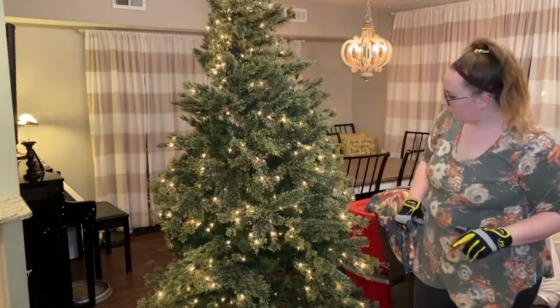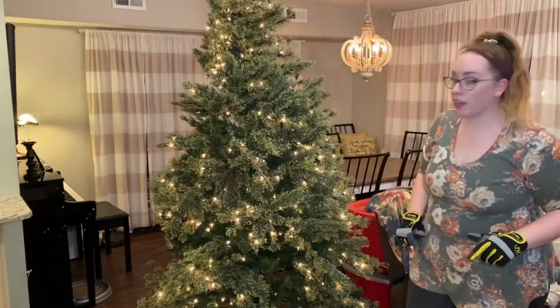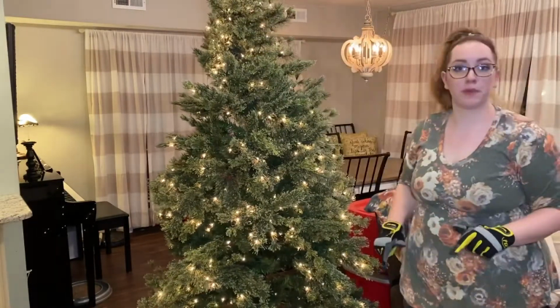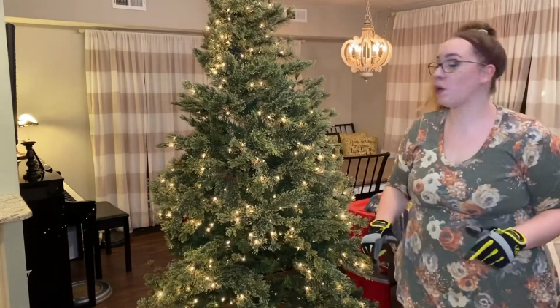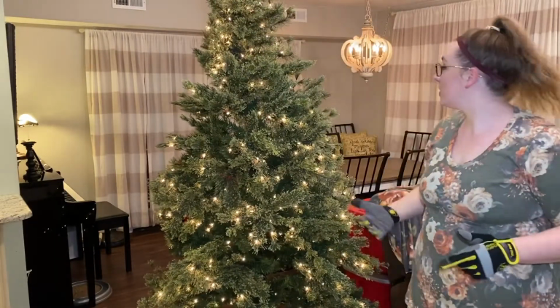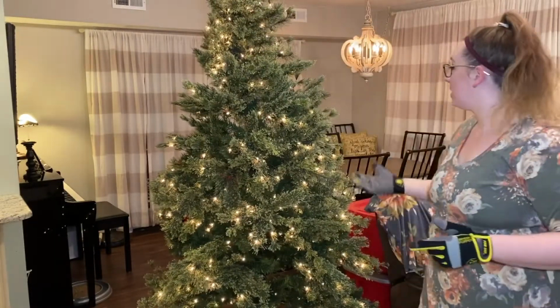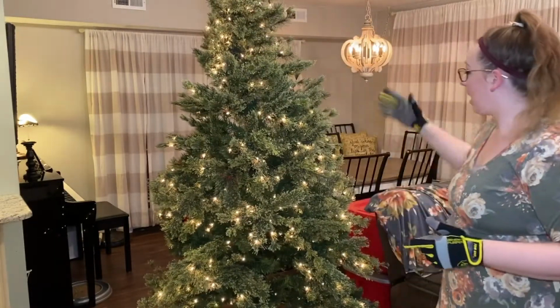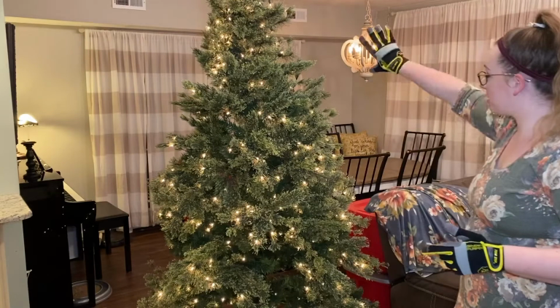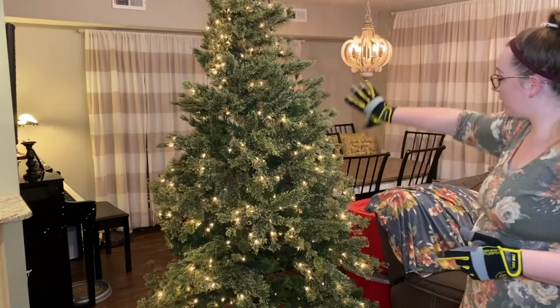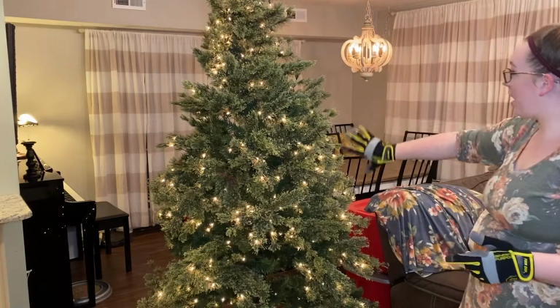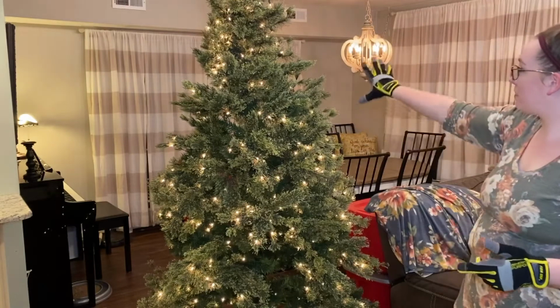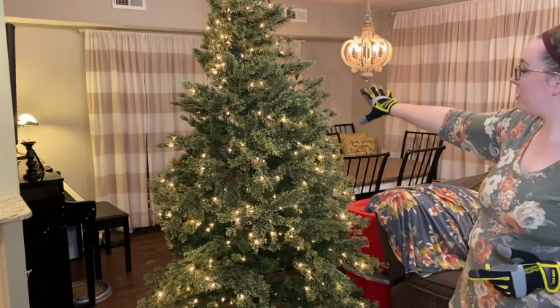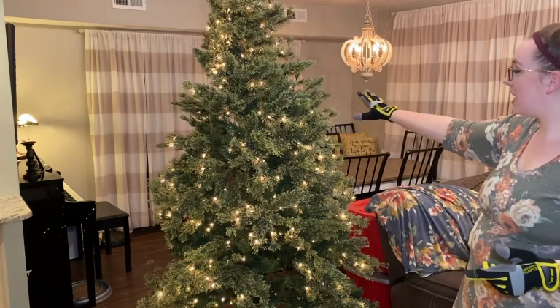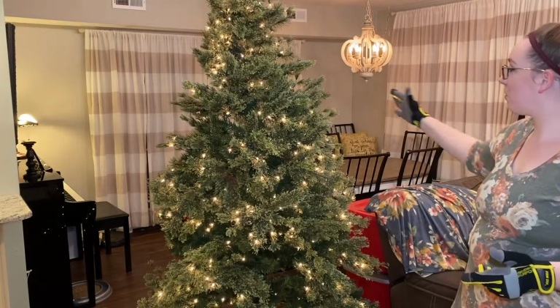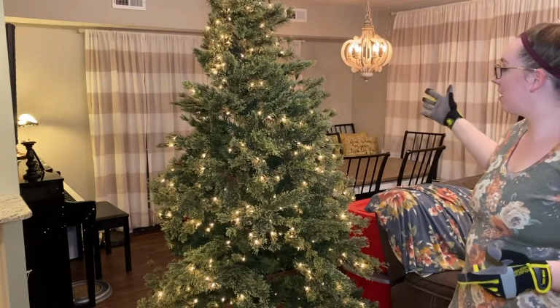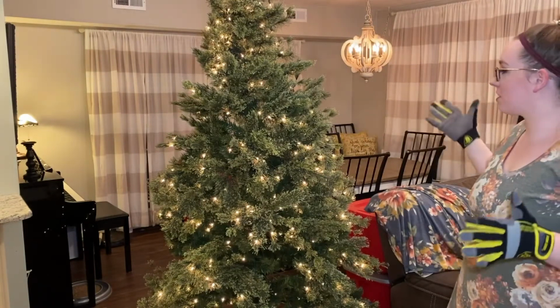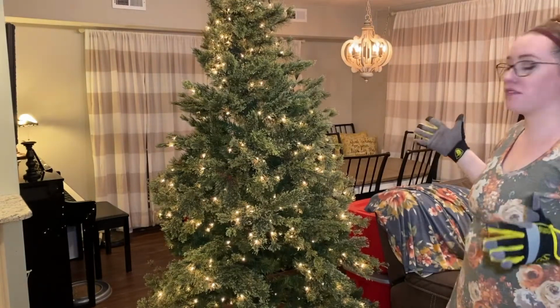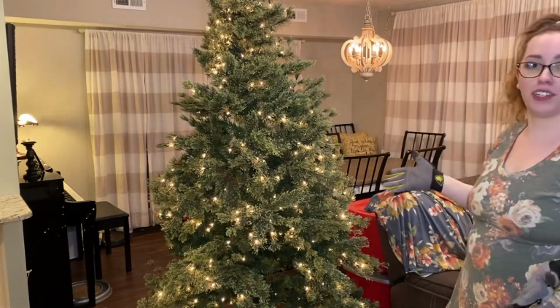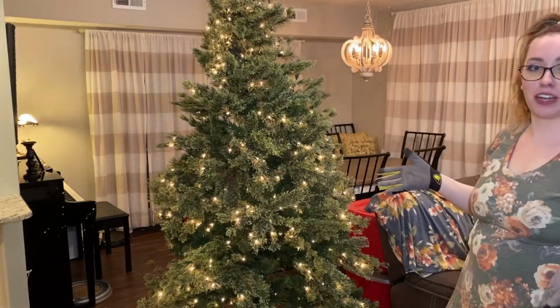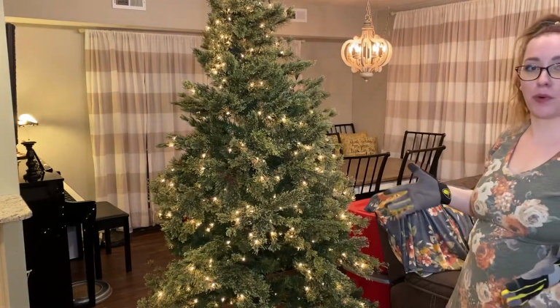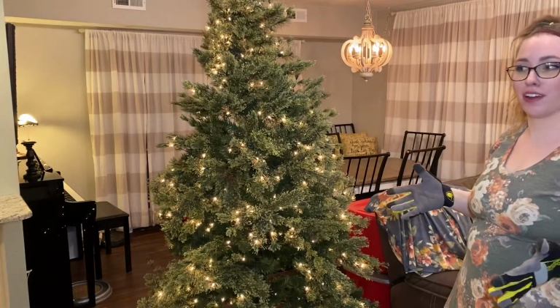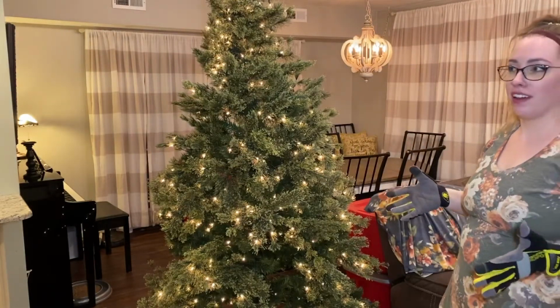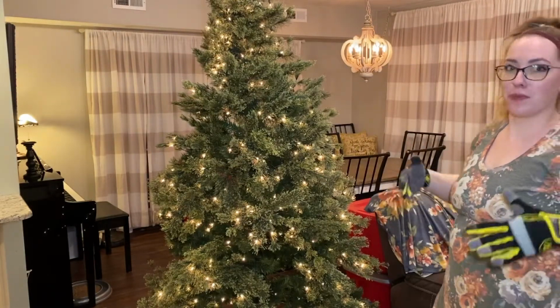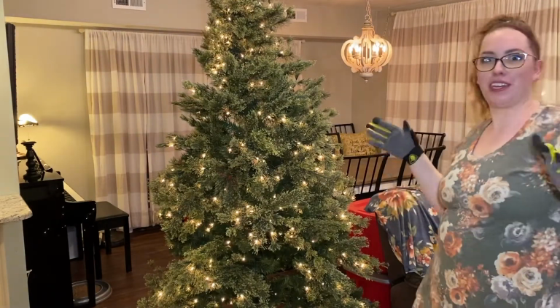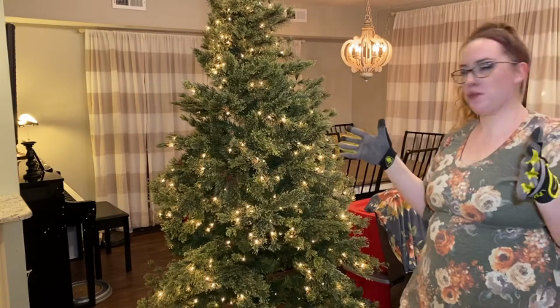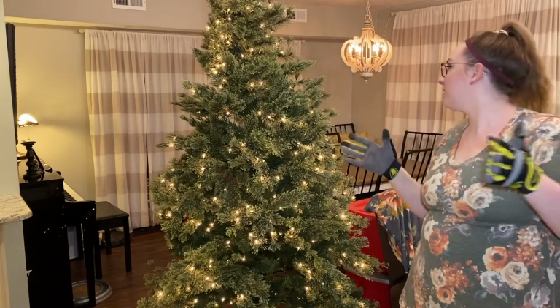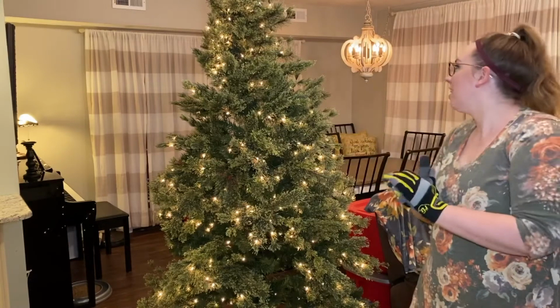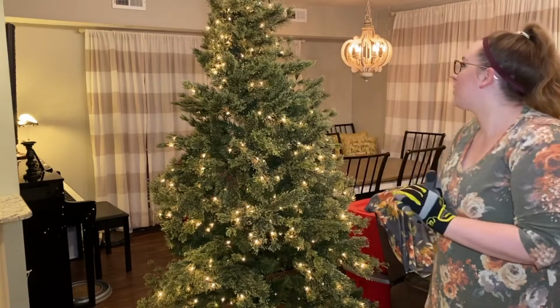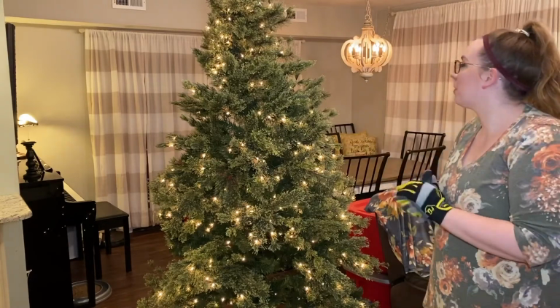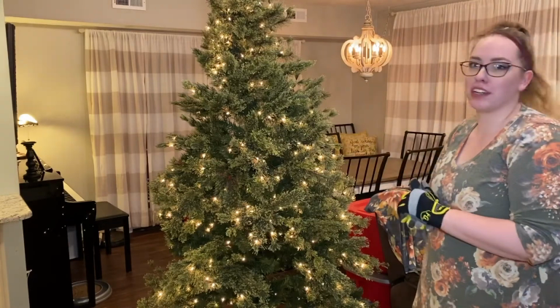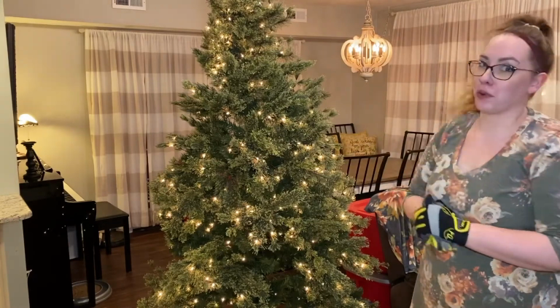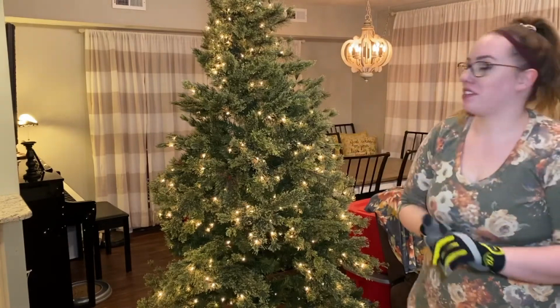I have this little patch of my tree done already — it looks a lot fuller and more perky and vibrant. I'm going to go ahead and do the rest of the tree.